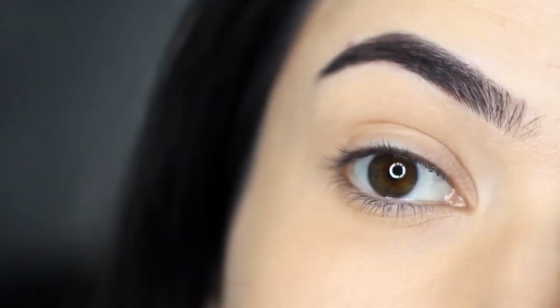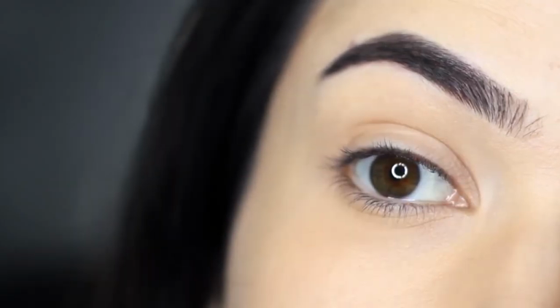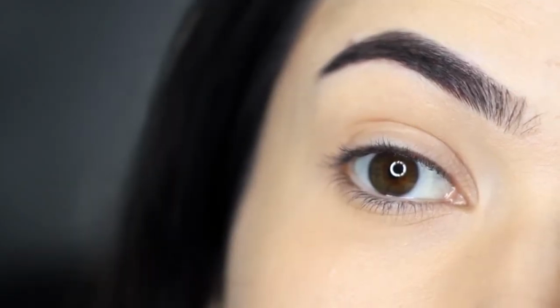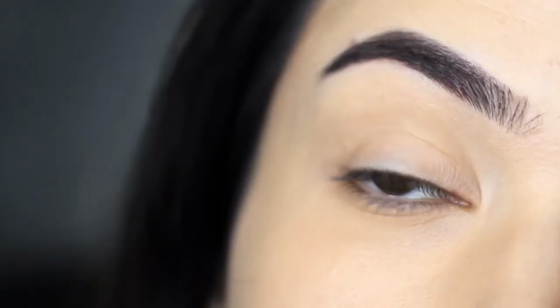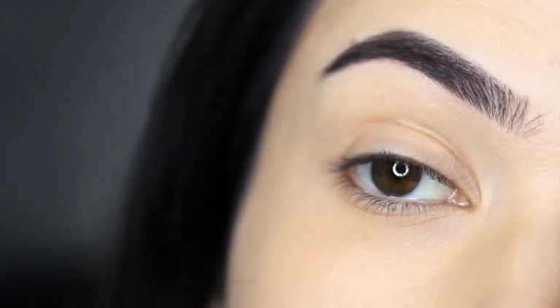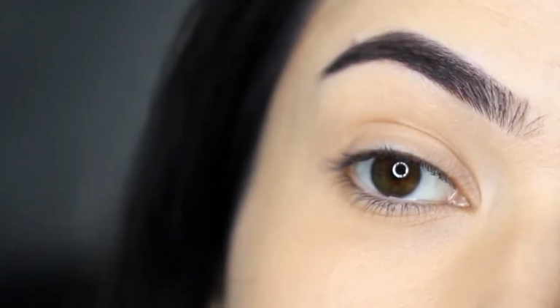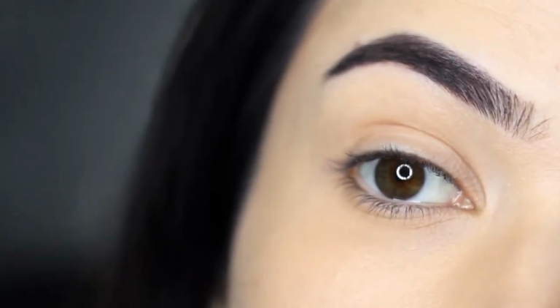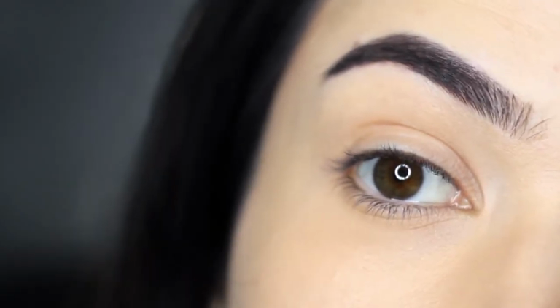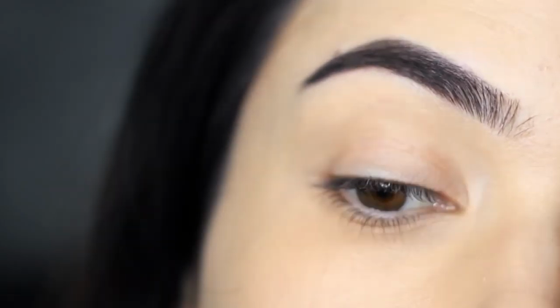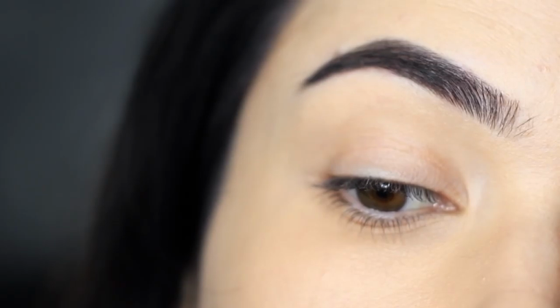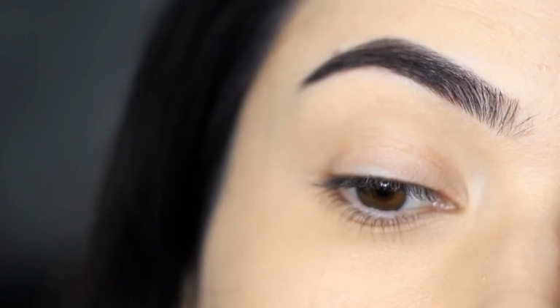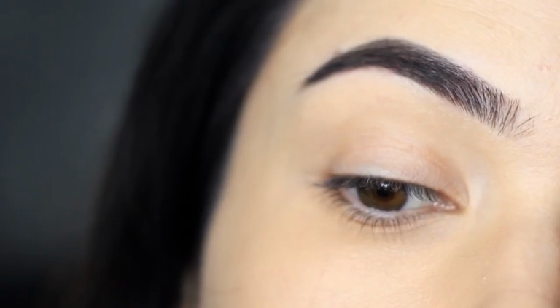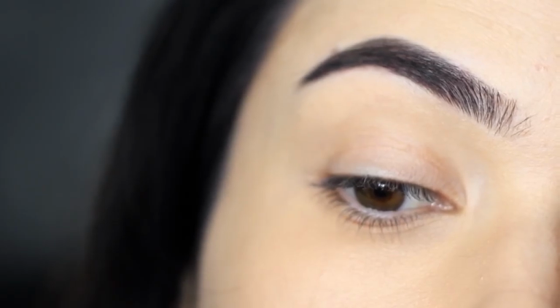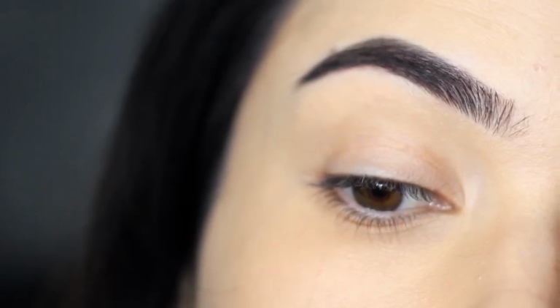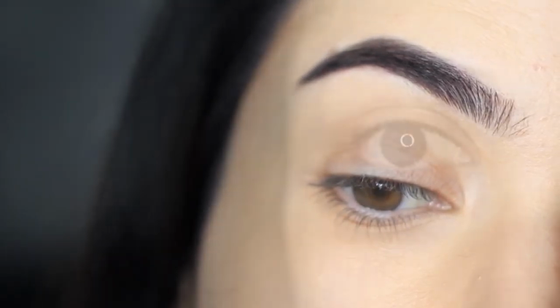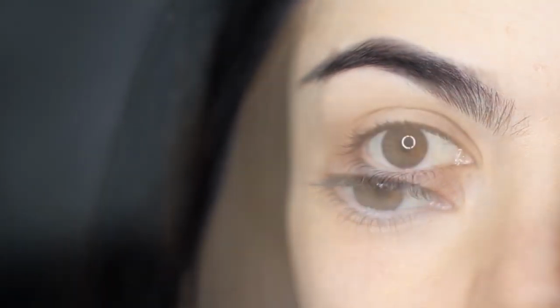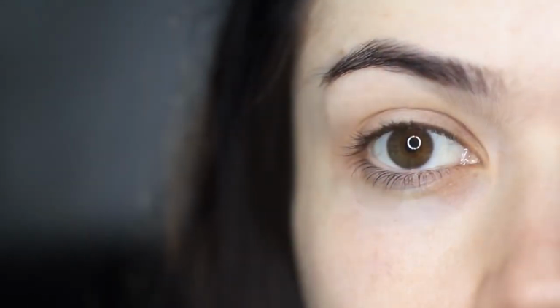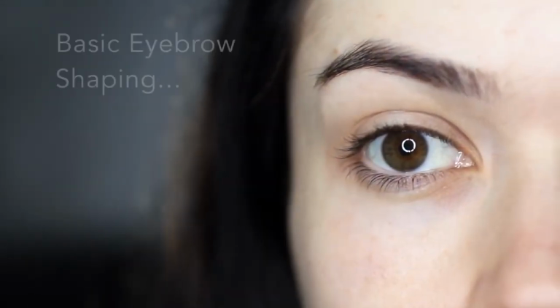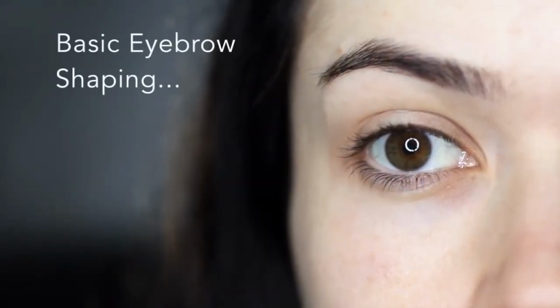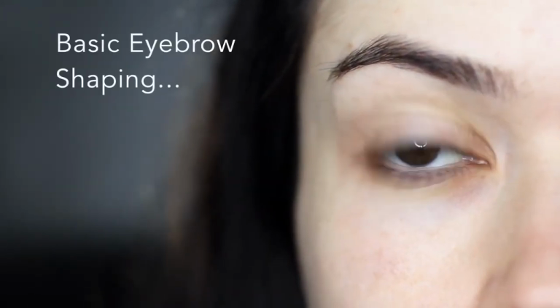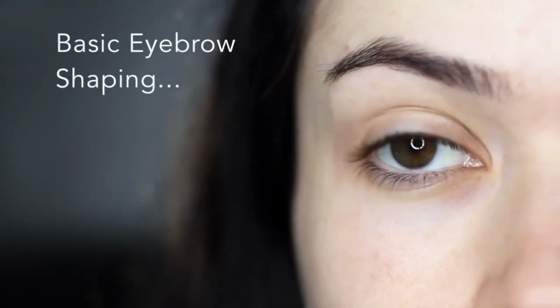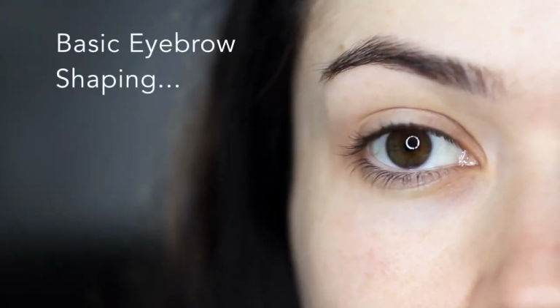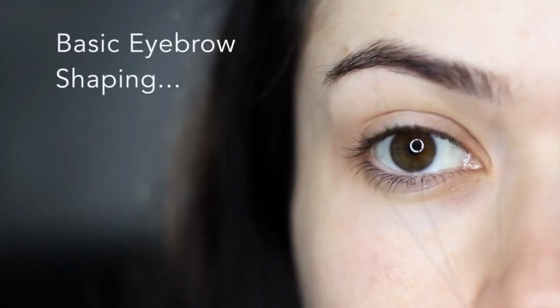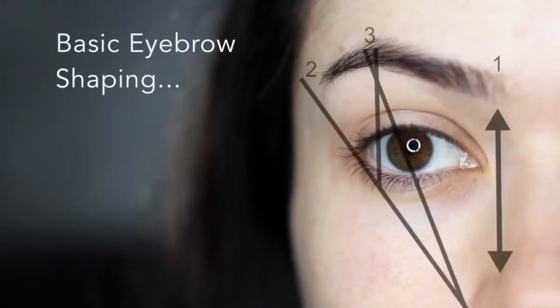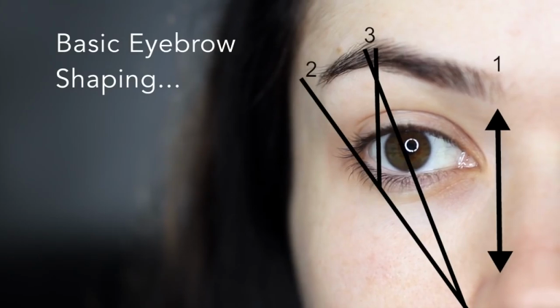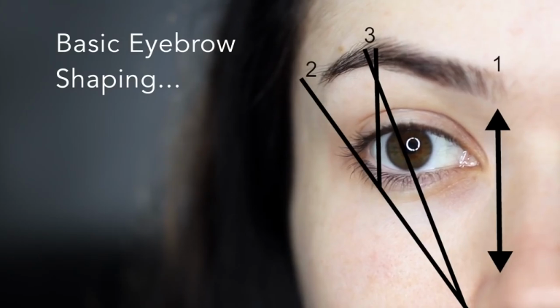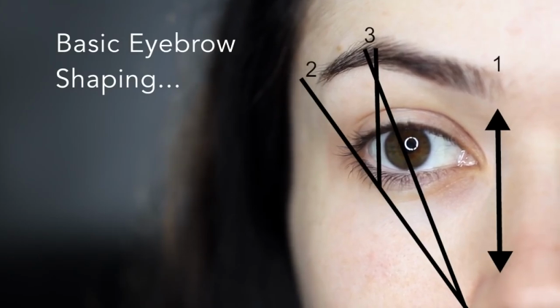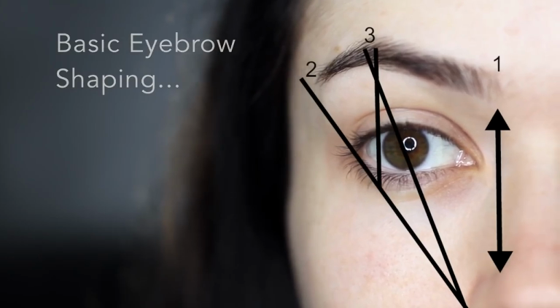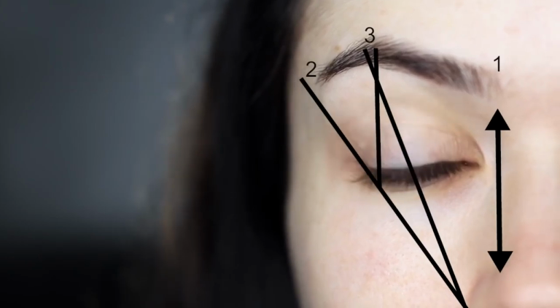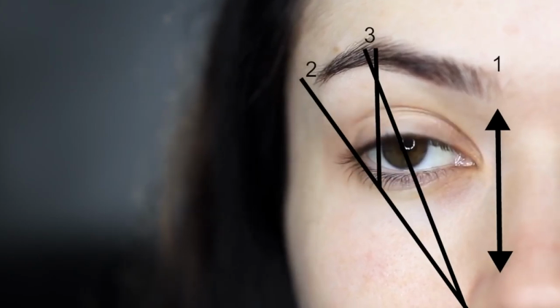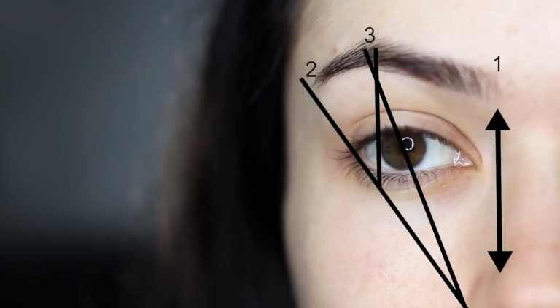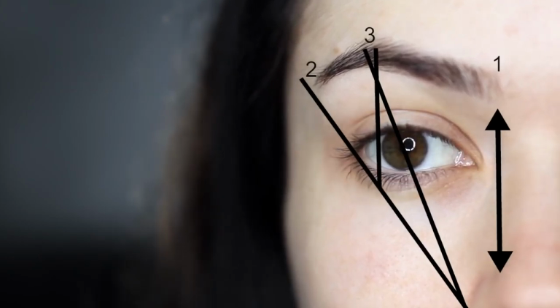Today I'm going to show you how I easily fill in my brows for a natural finish. Let's start off with a little bit of basic eyebrow shaping — it looks more complicated than it is.